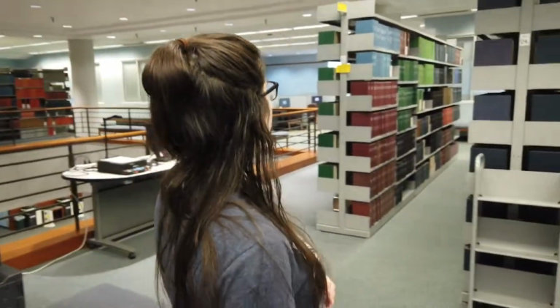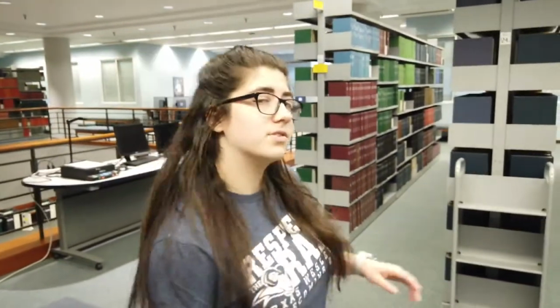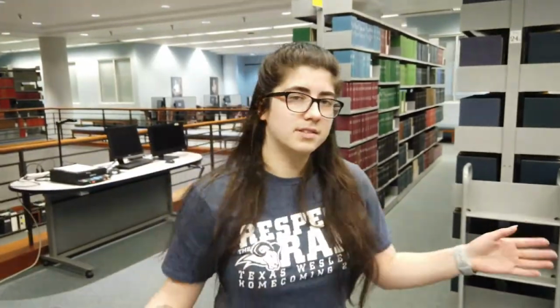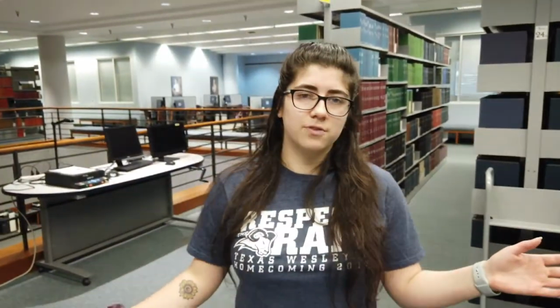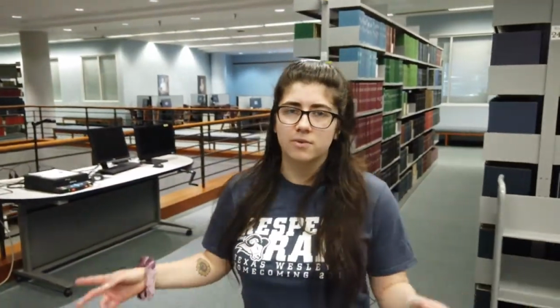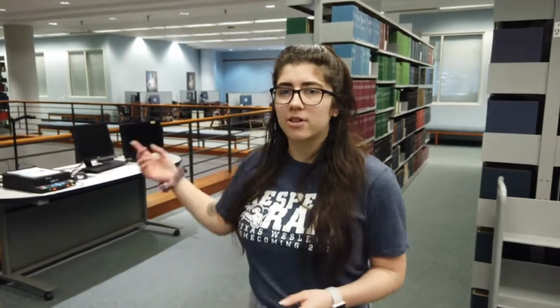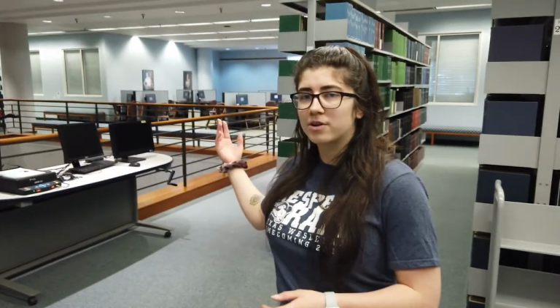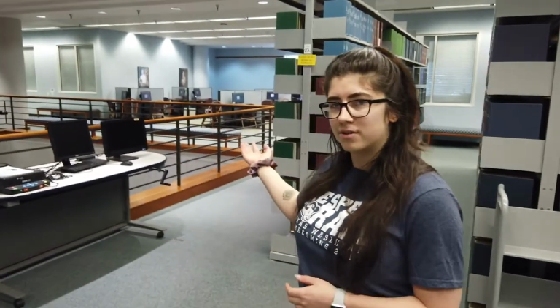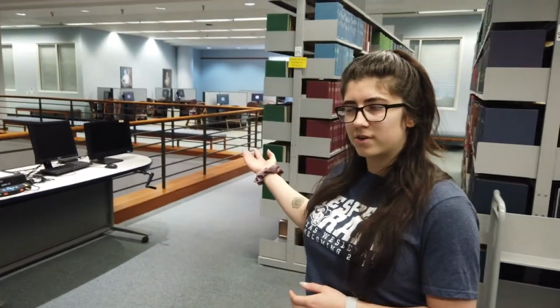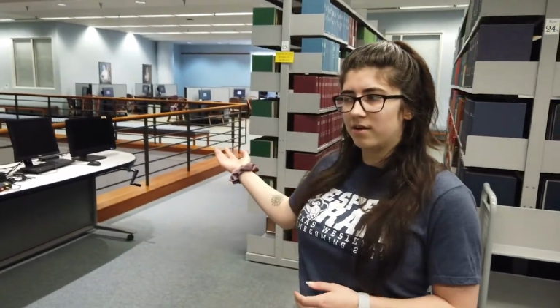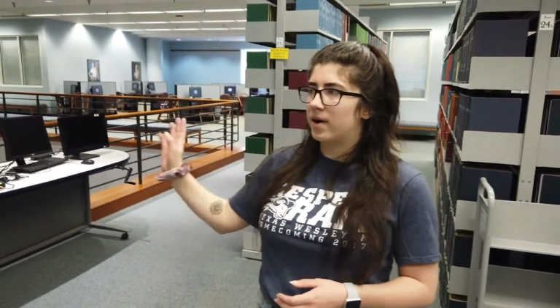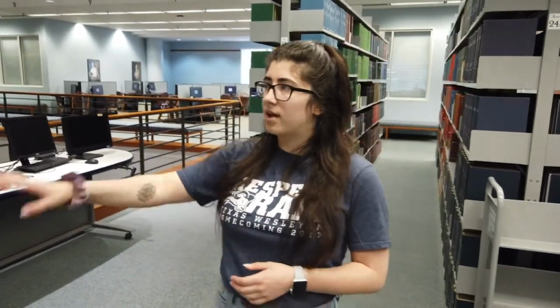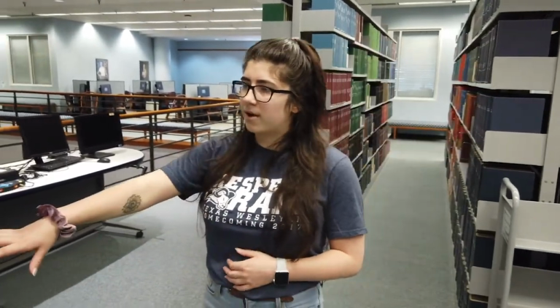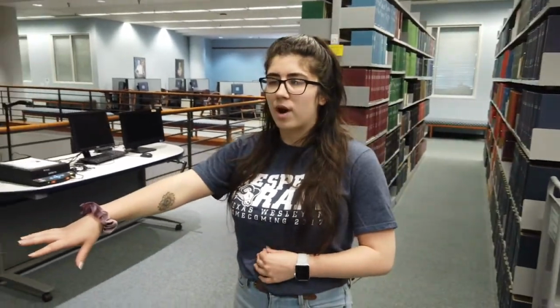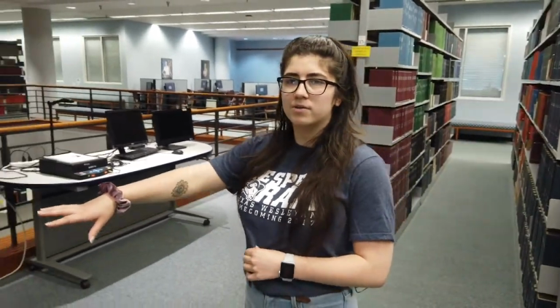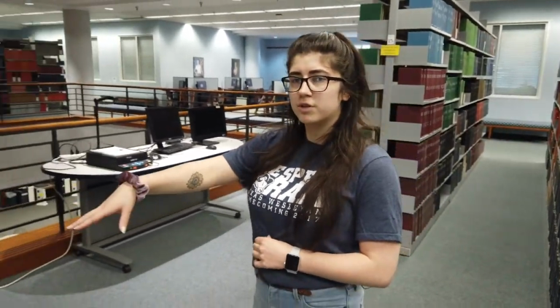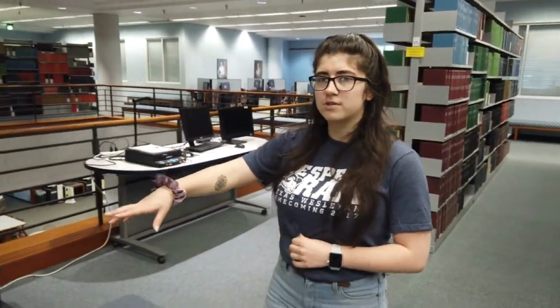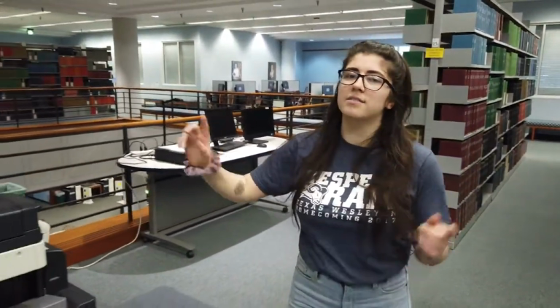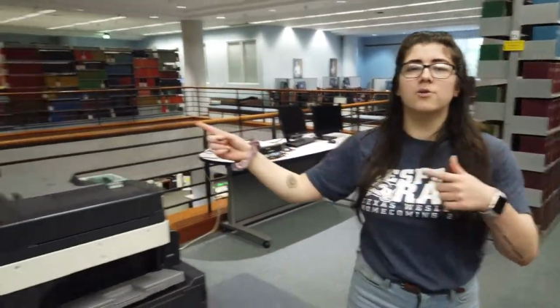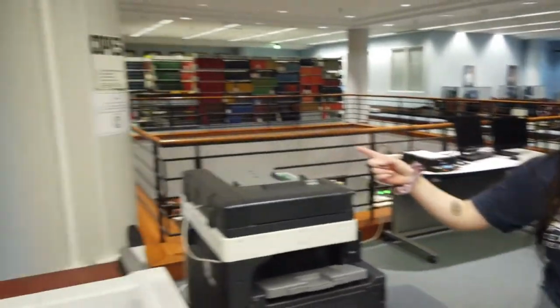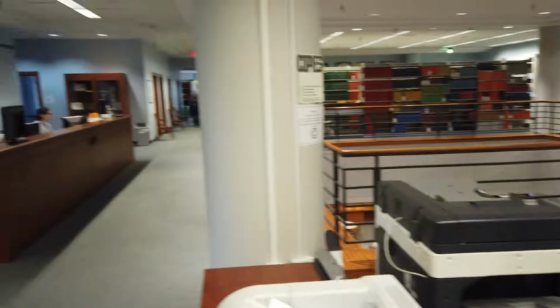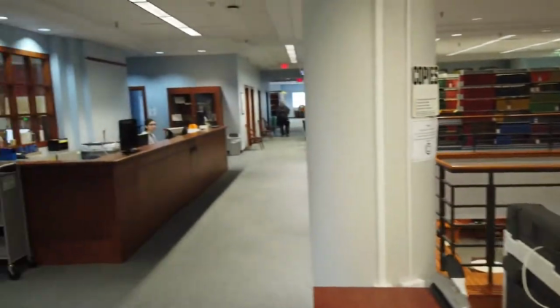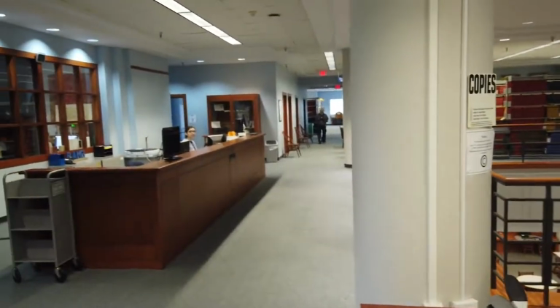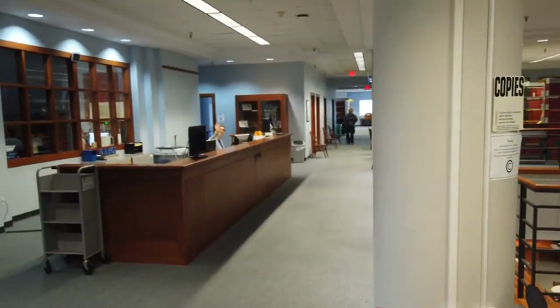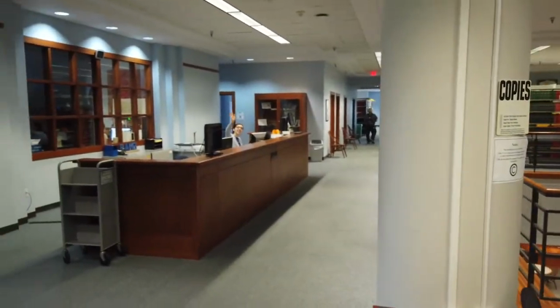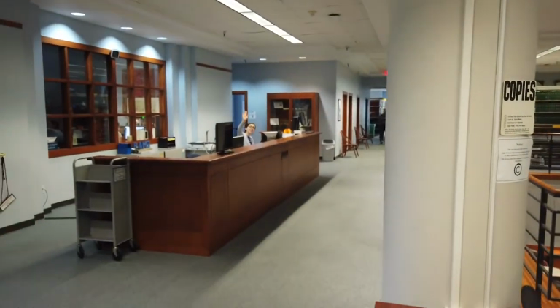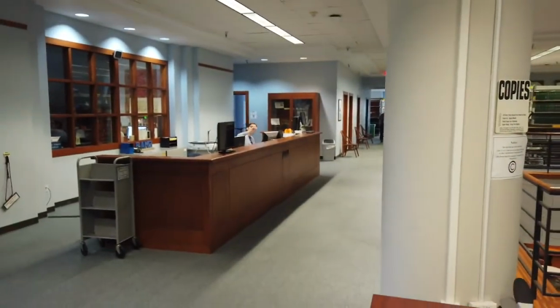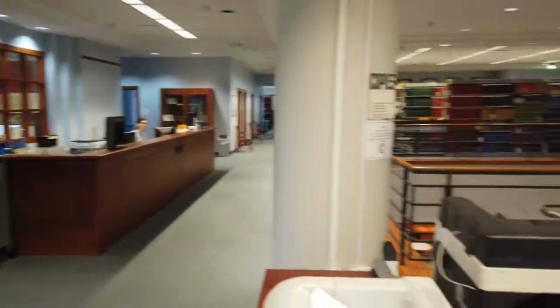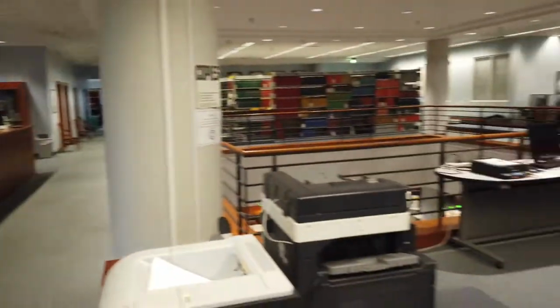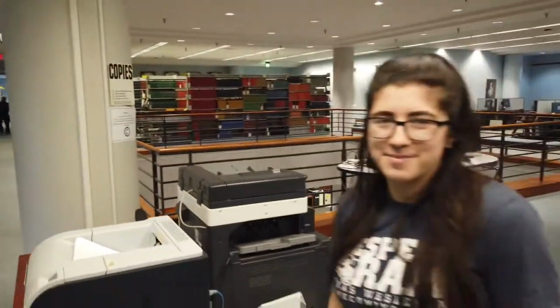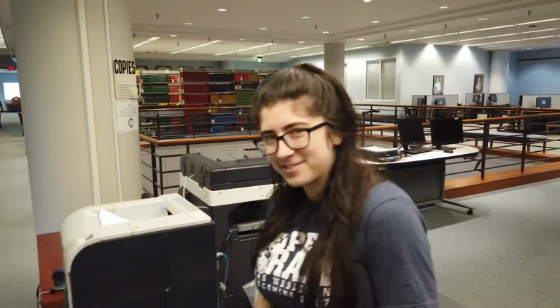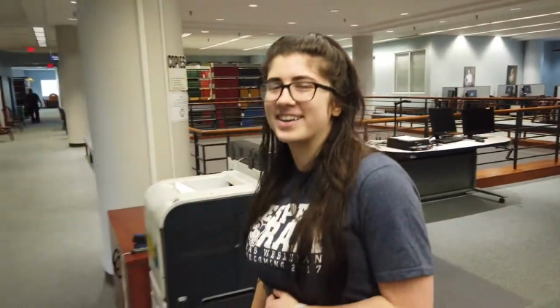Other things on the second floor: we have a lot more computers over here, another round of copiers and printers, and a reference desk. We love them — they're so nice.